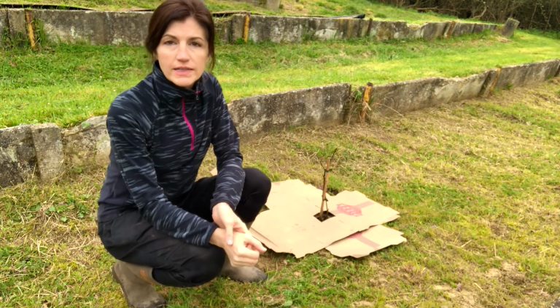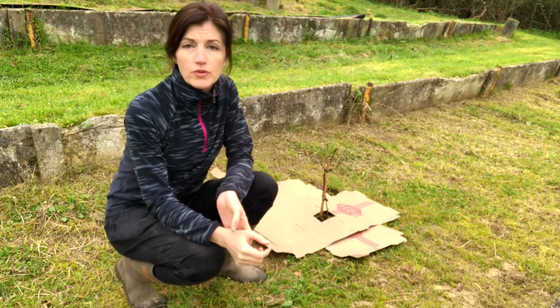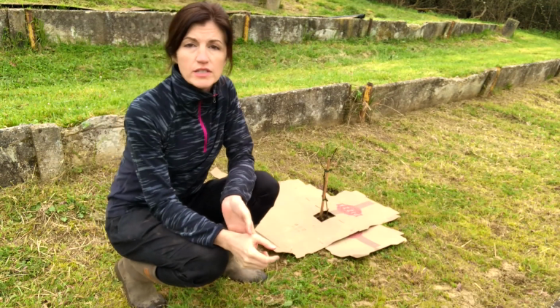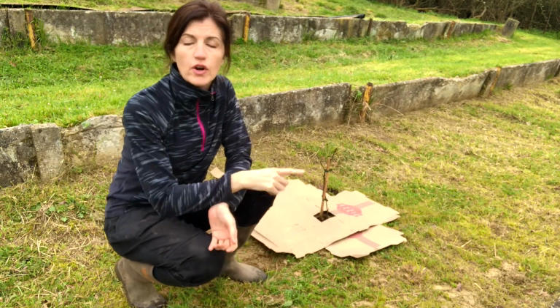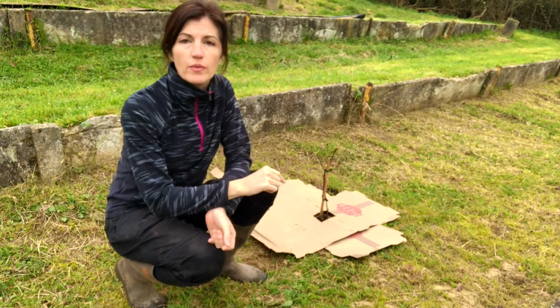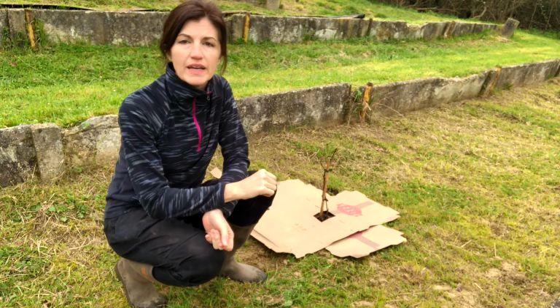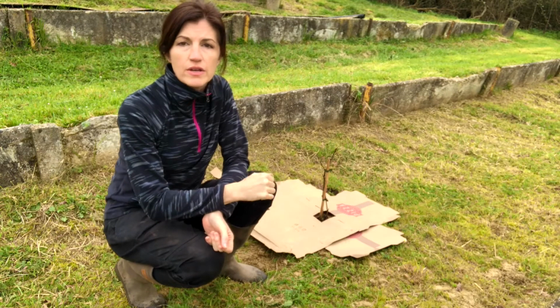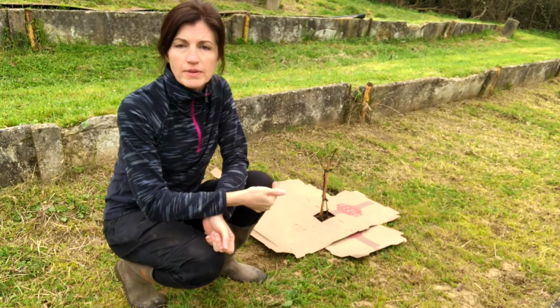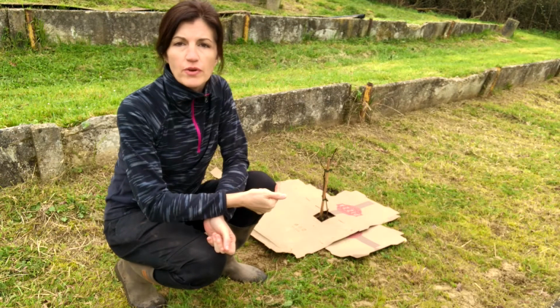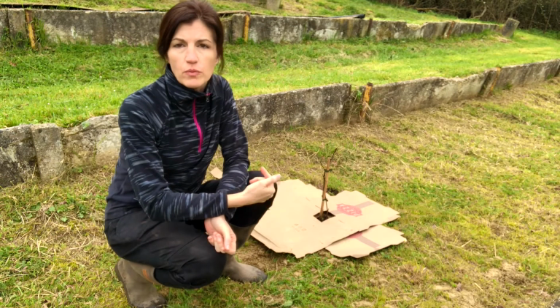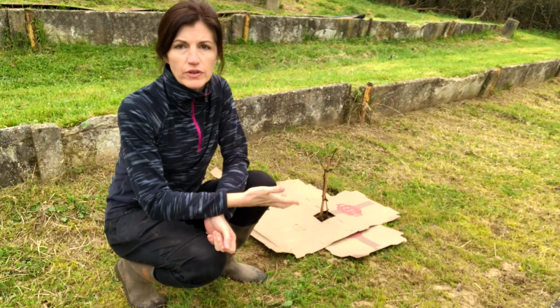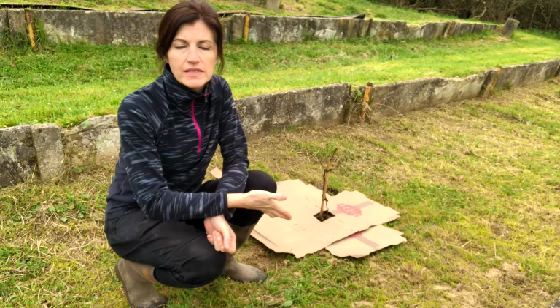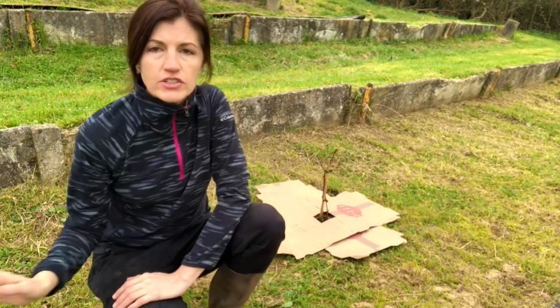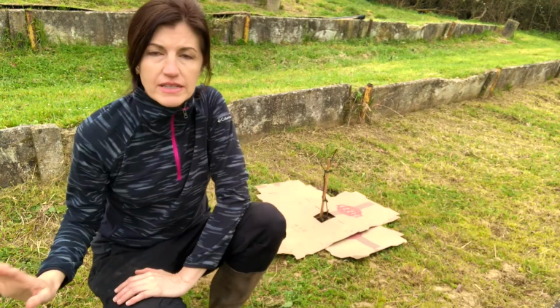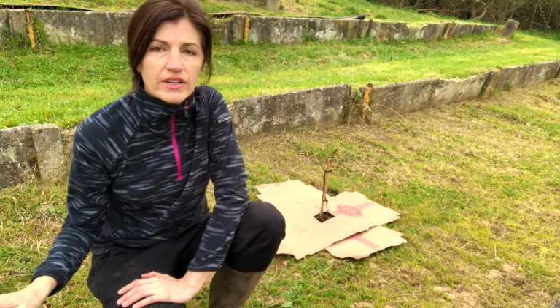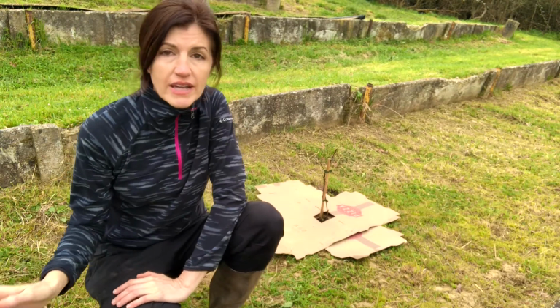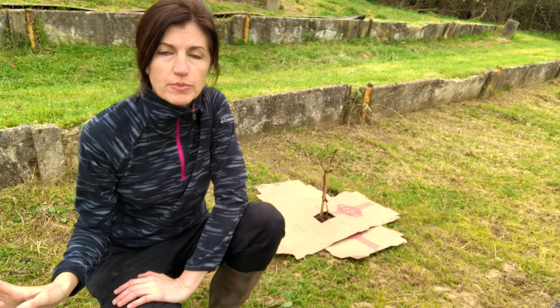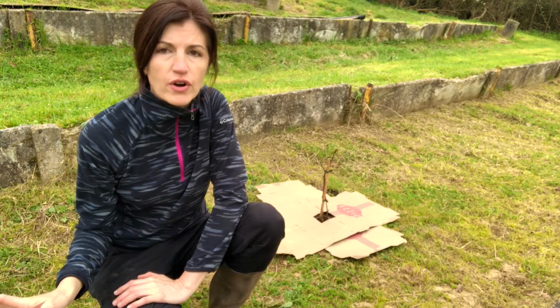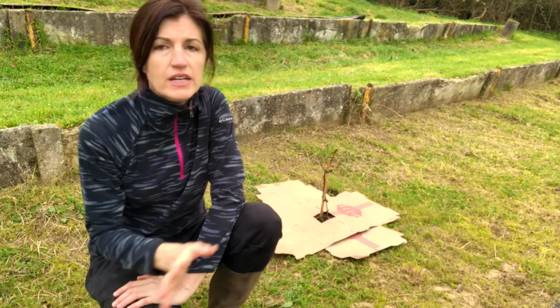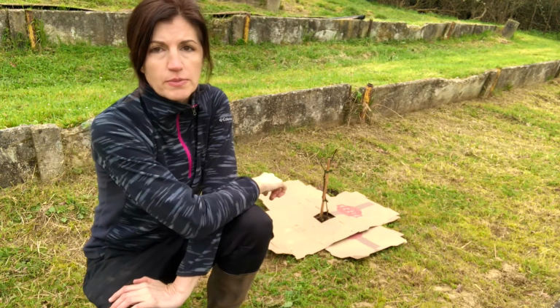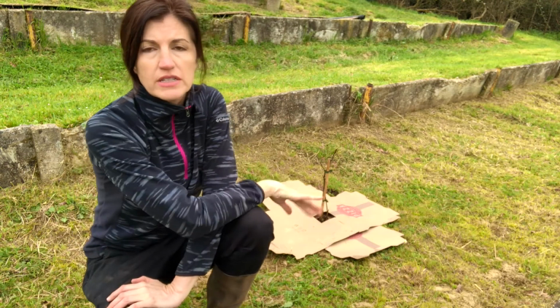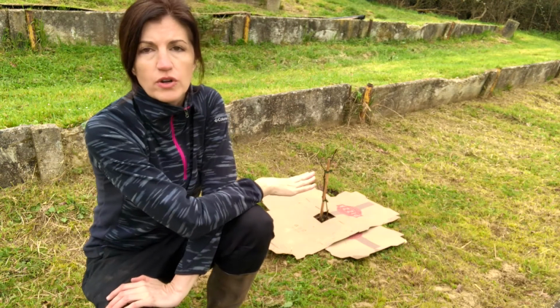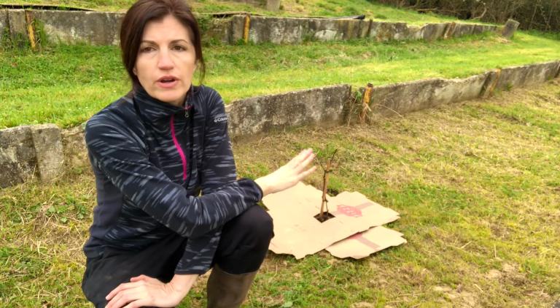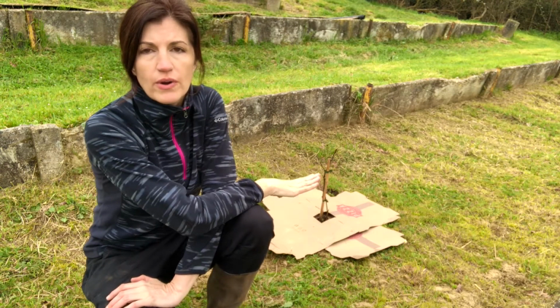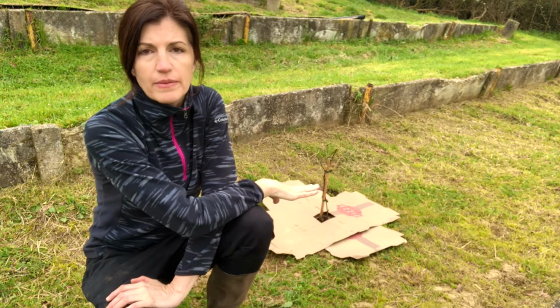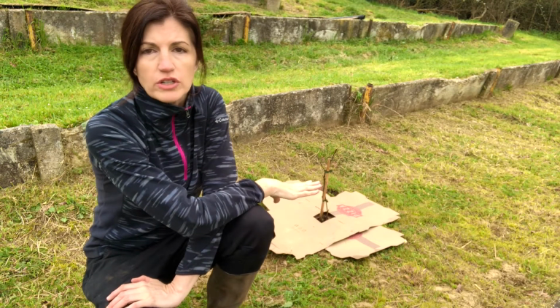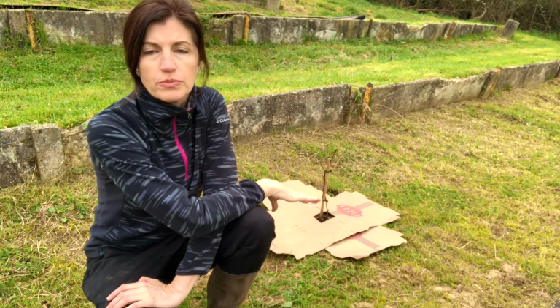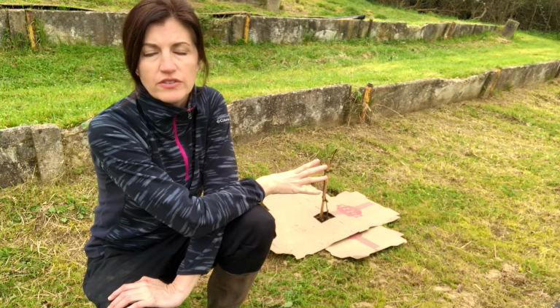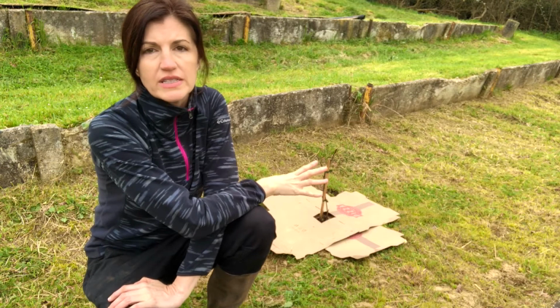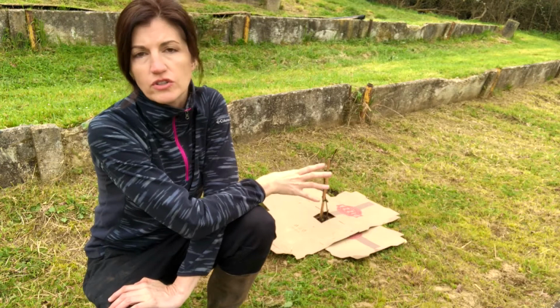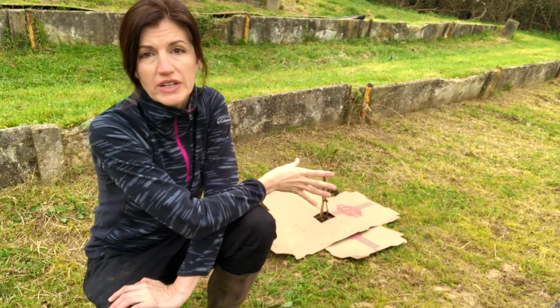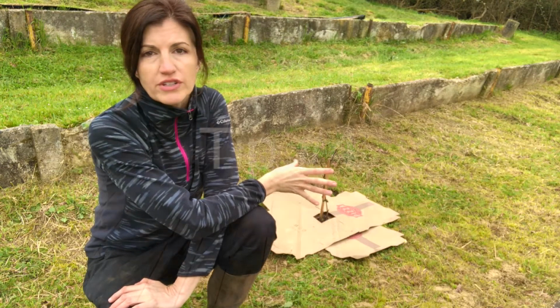Tip number three is to put your cardboard around plants that might be smothered out by weeds or other grass. This area has not yet been prepared for gardening, so it makes perfect sense to put the cardboard around this blackberry bush to protect it from weeds that might start to choke it out over time.